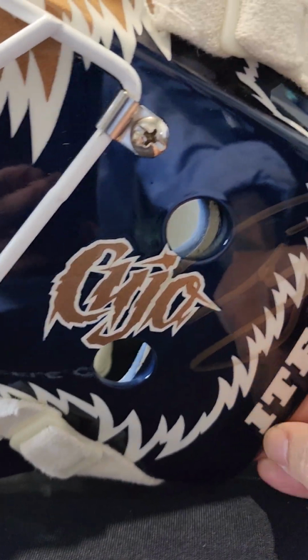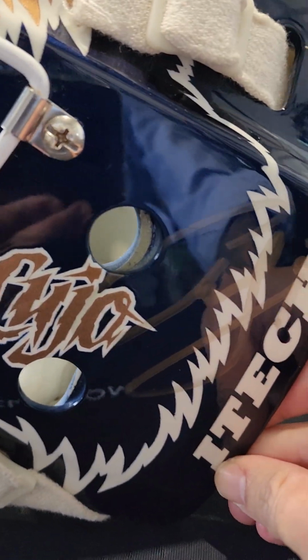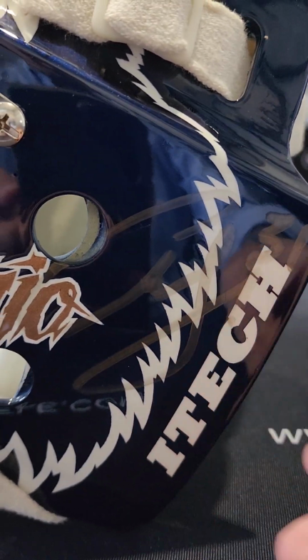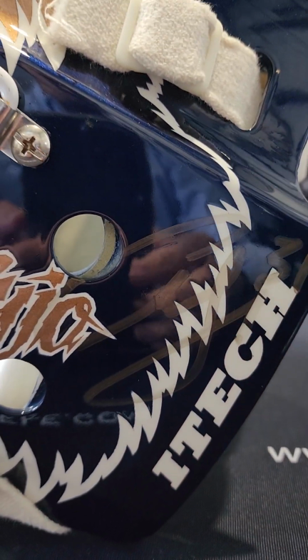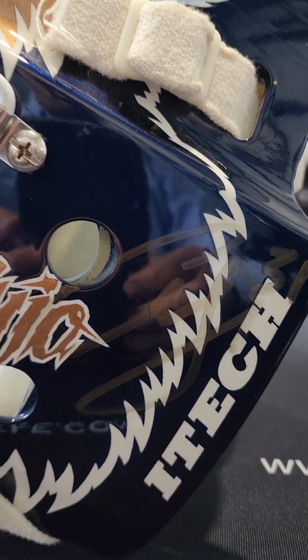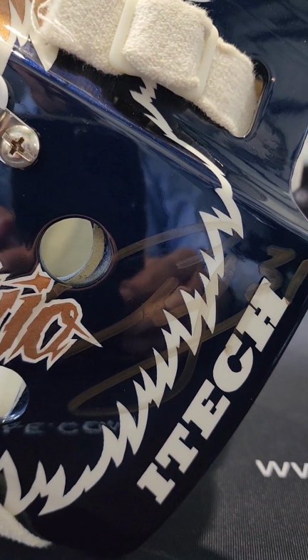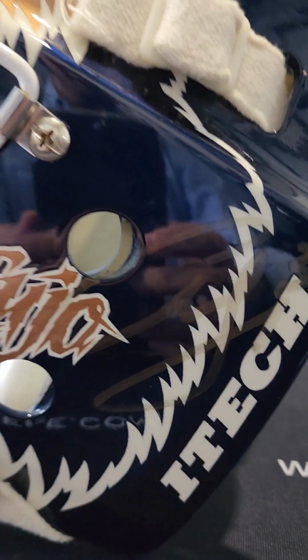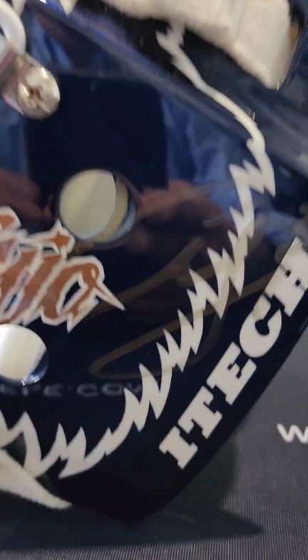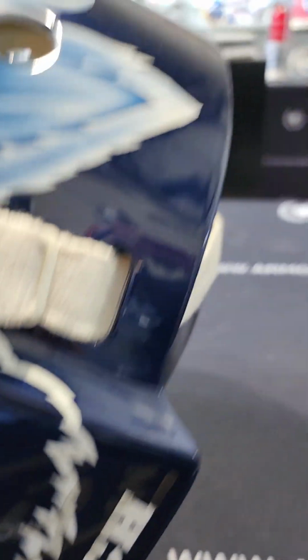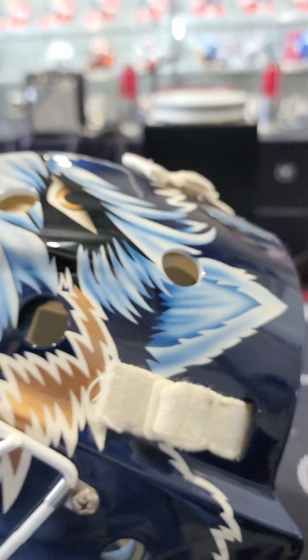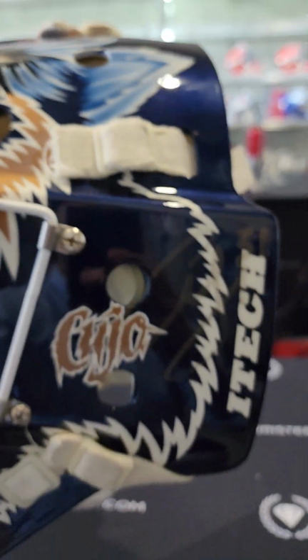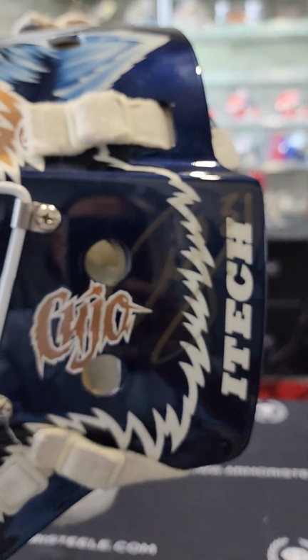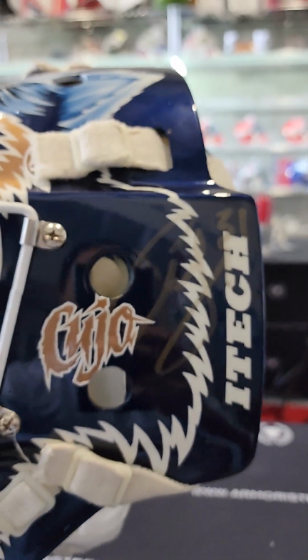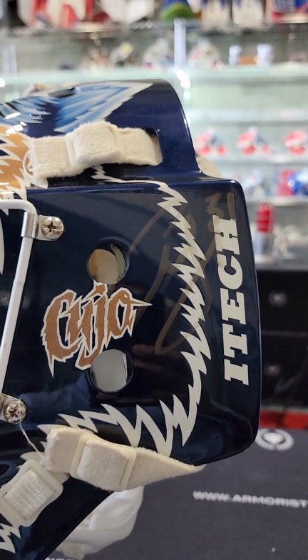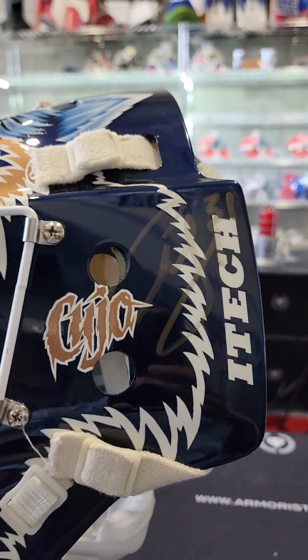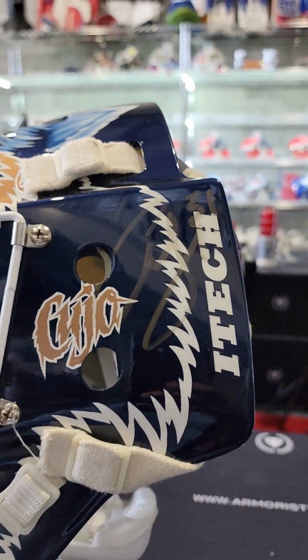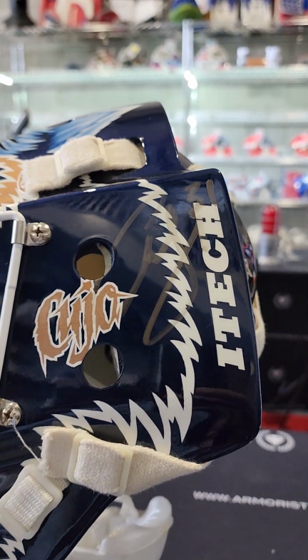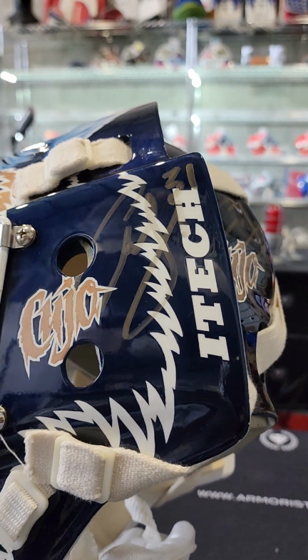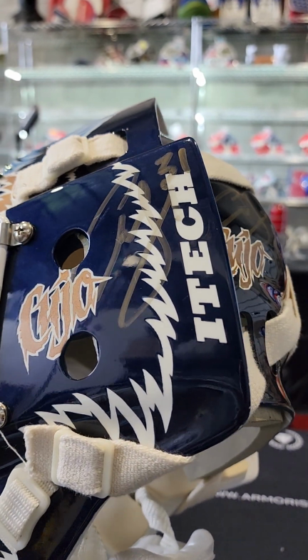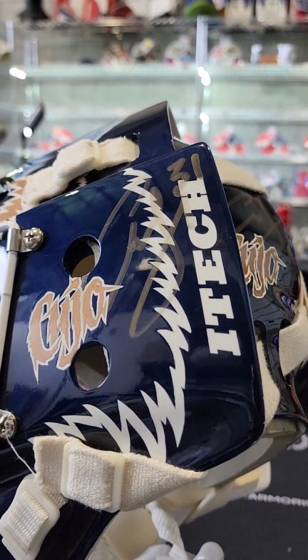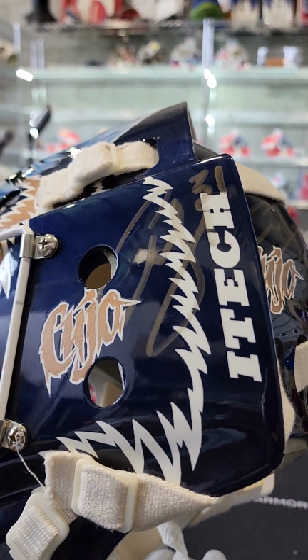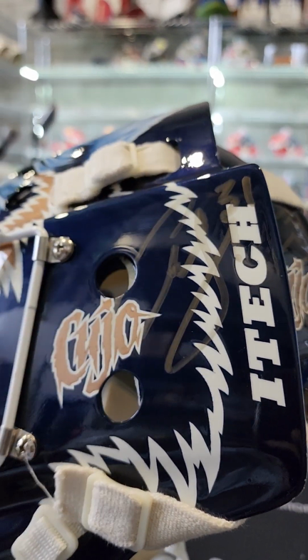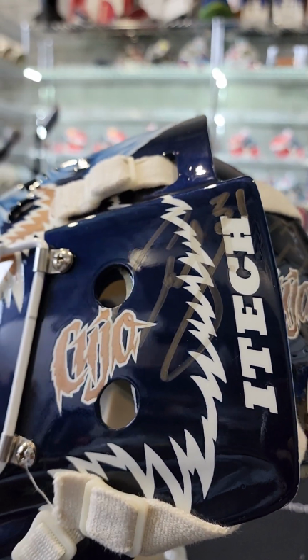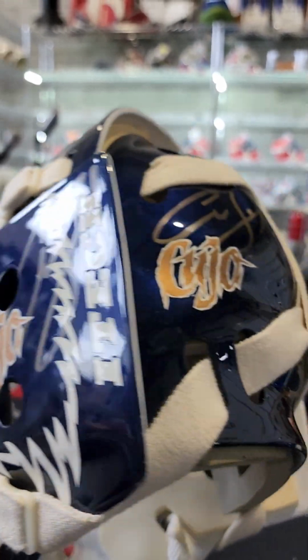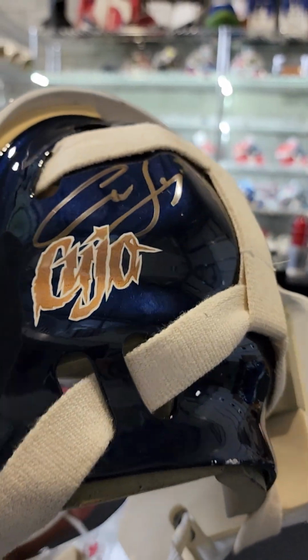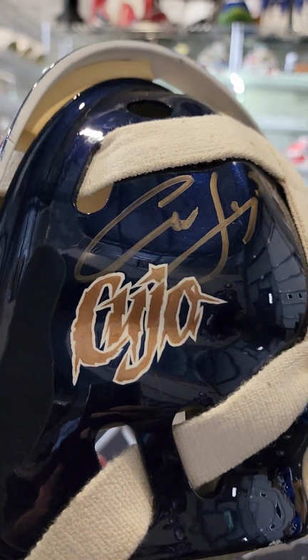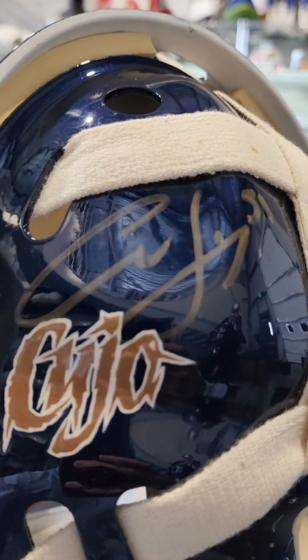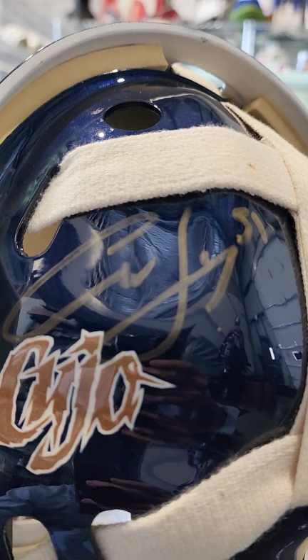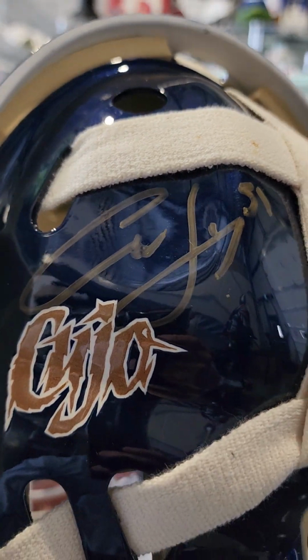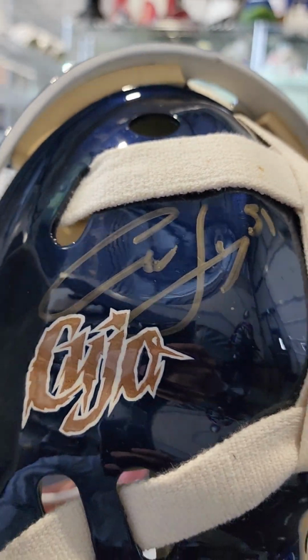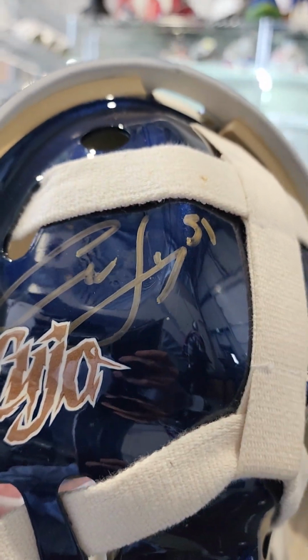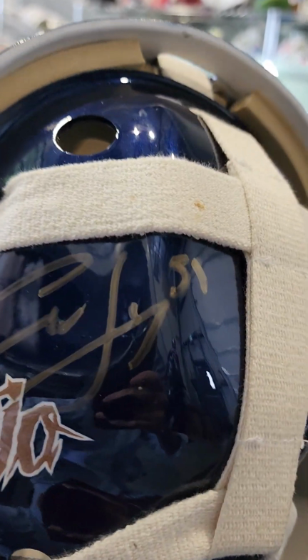This is cool because Cujo autographed it here, but the bronze wasn't dark enough, so he re-signed it another time in the back here — Cujo 31. Very cool.